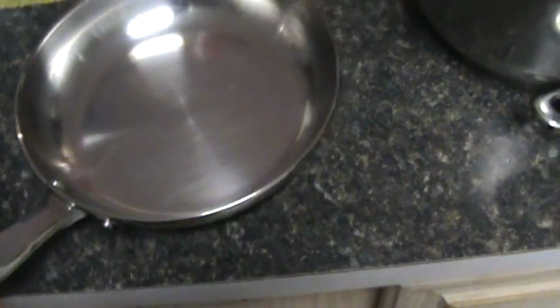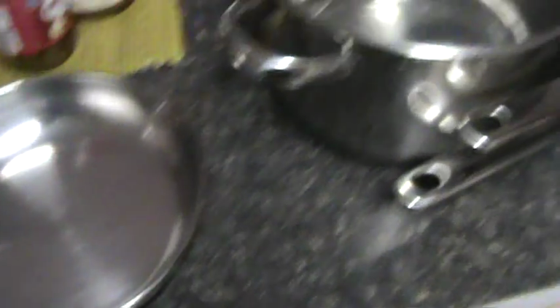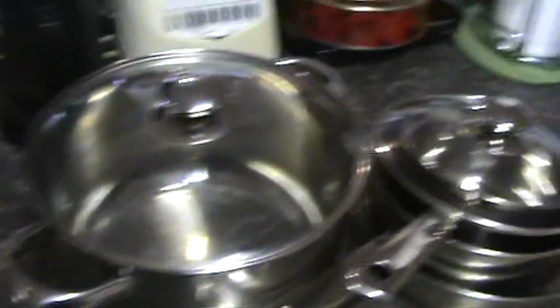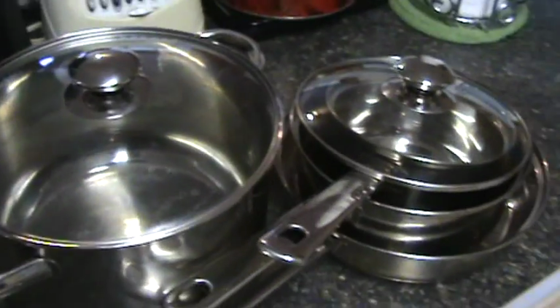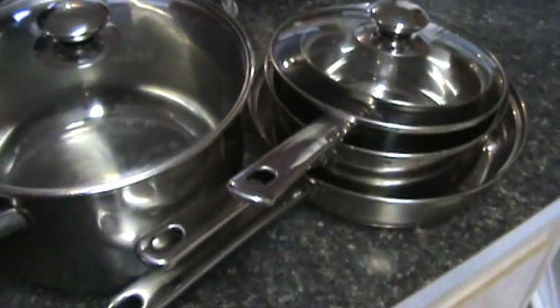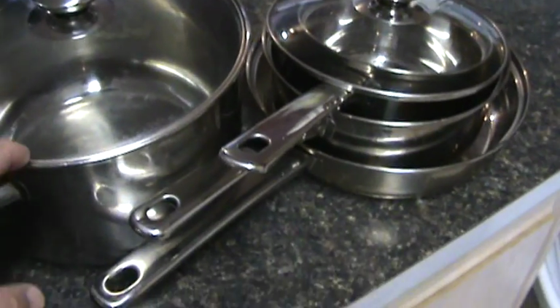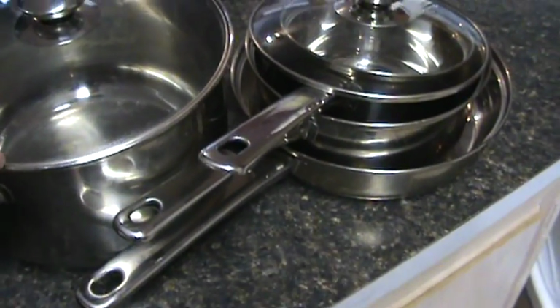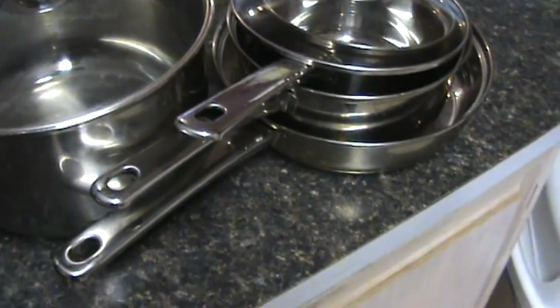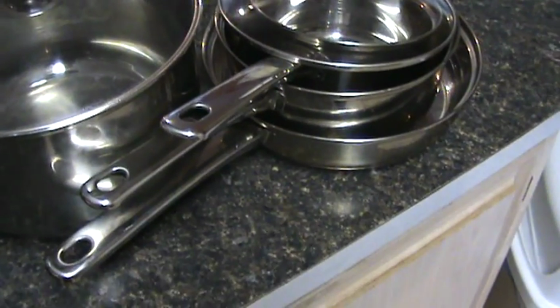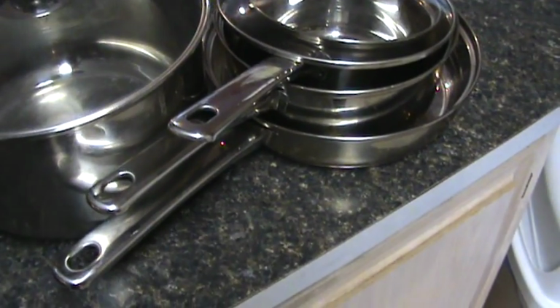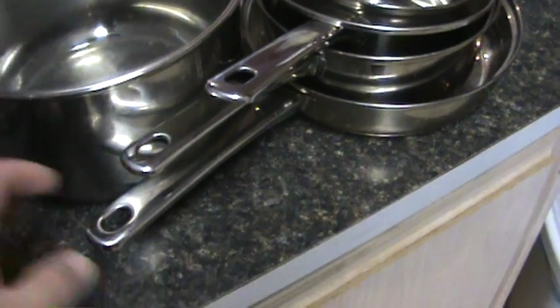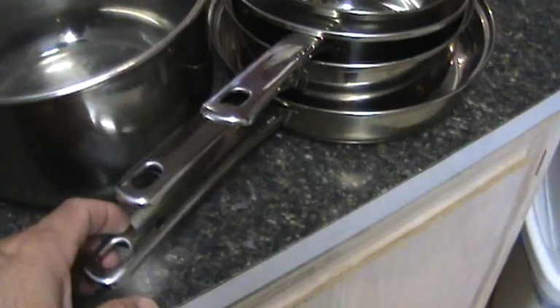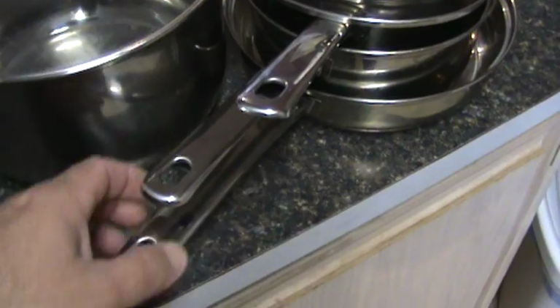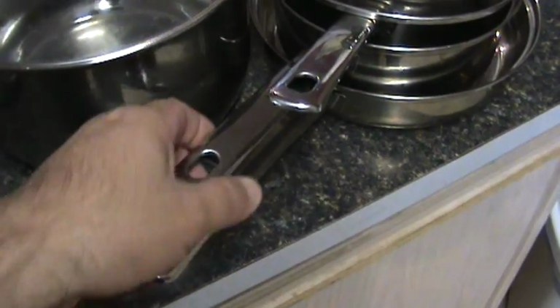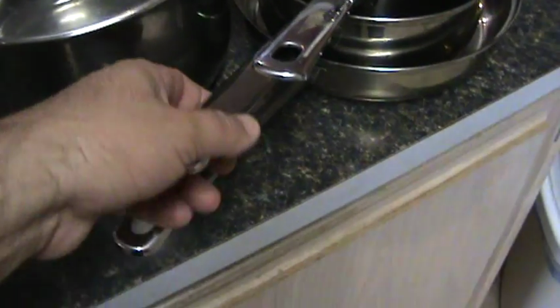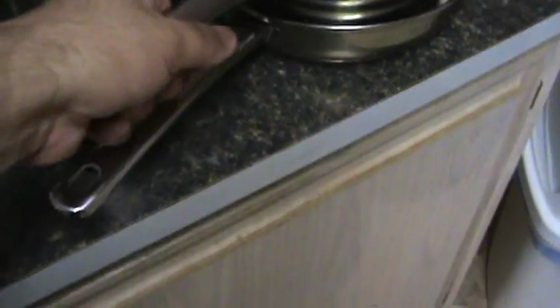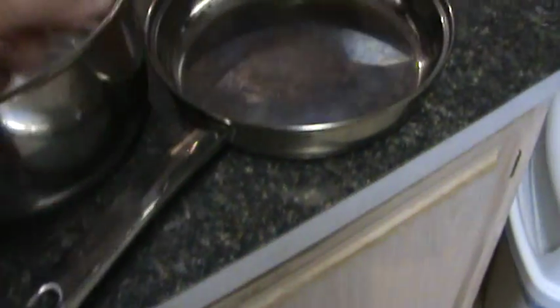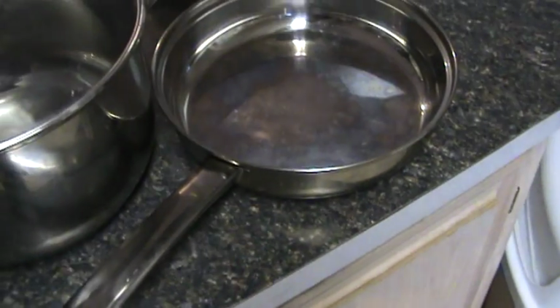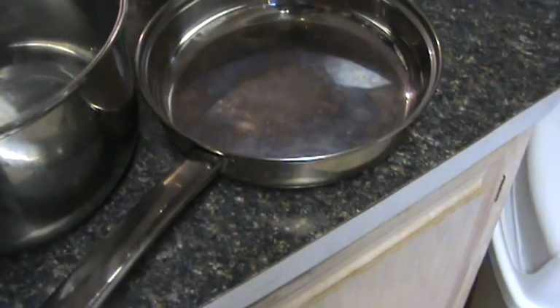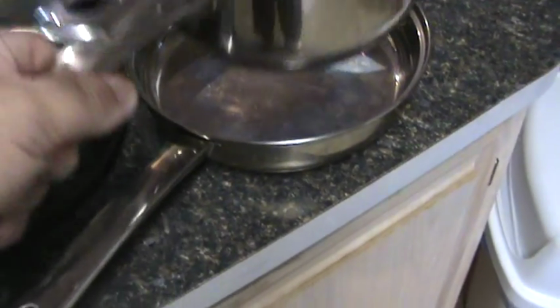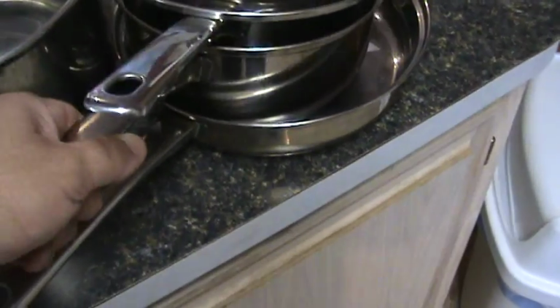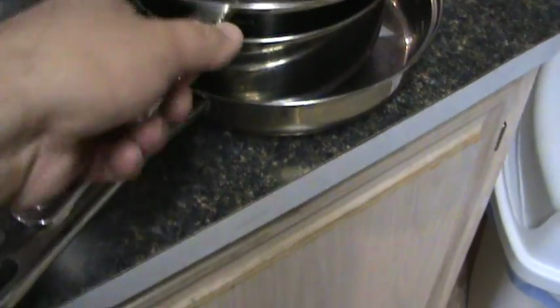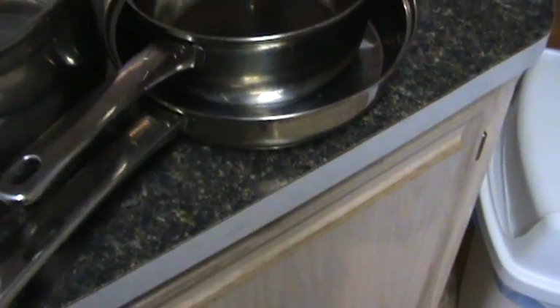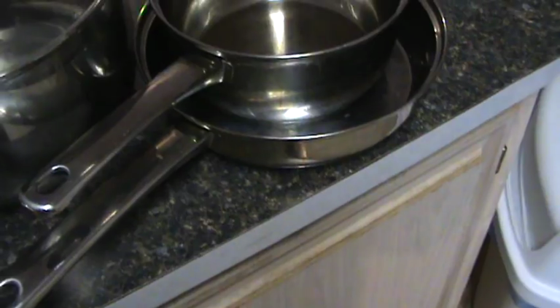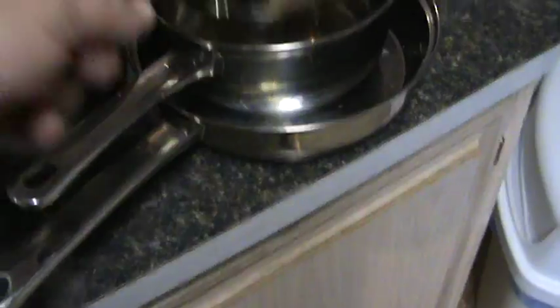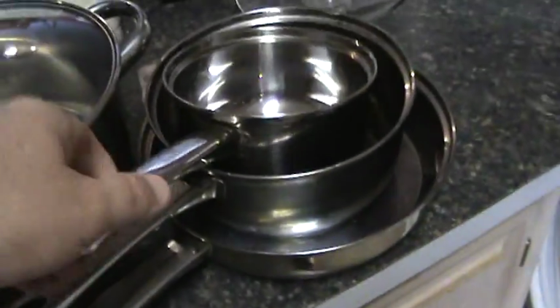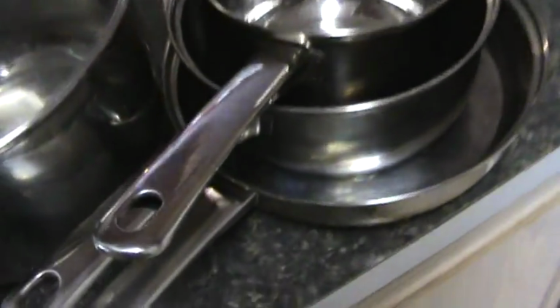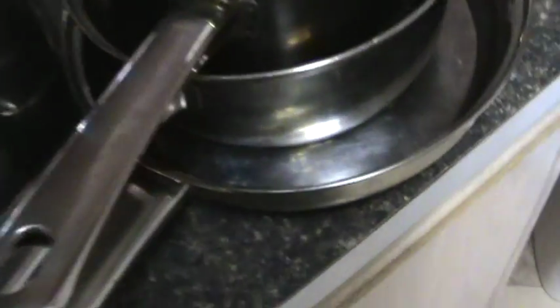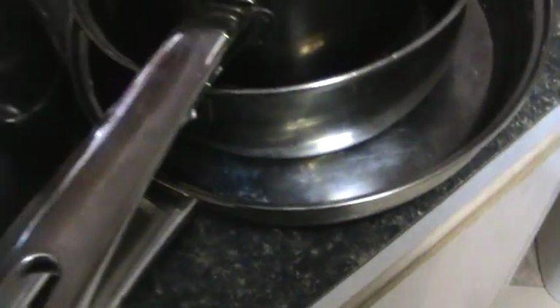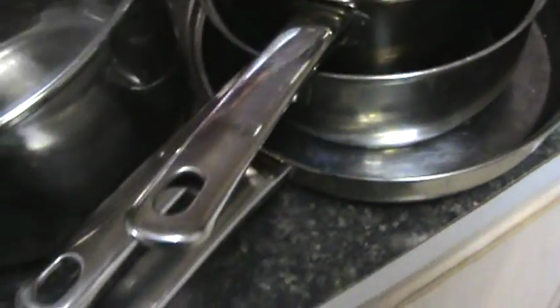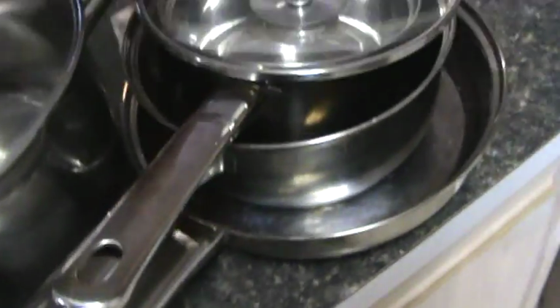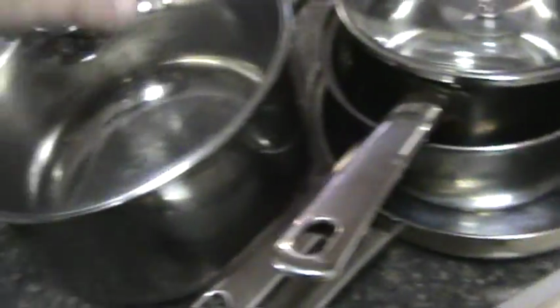I picked this setup up for $24 at Walmart on clearance. It comes with a stainless pan, a pot, a smaller pot, and two lids.